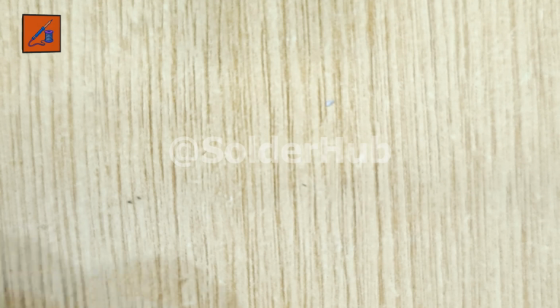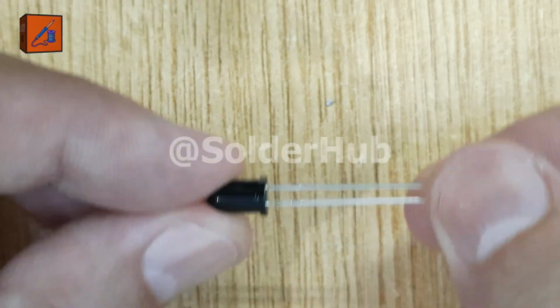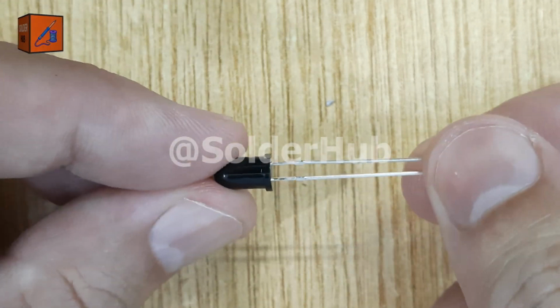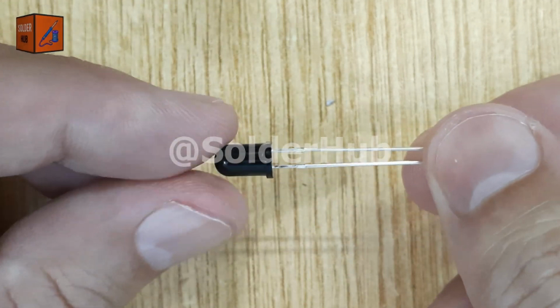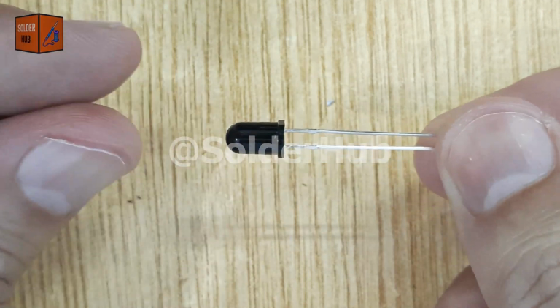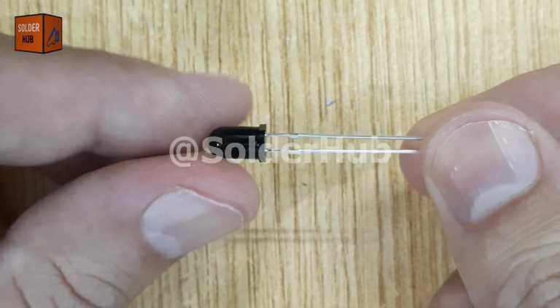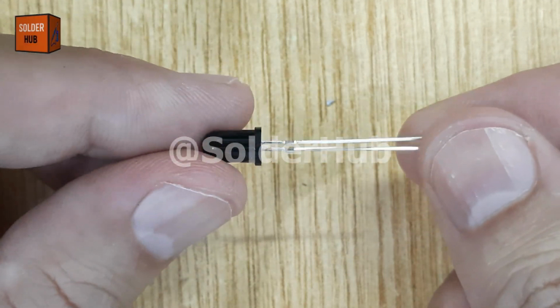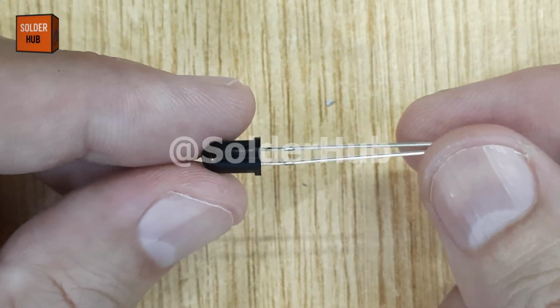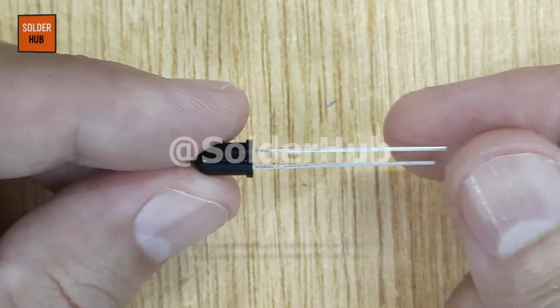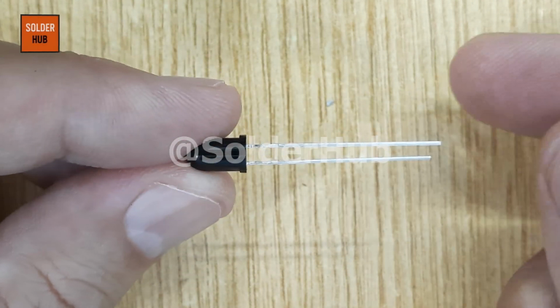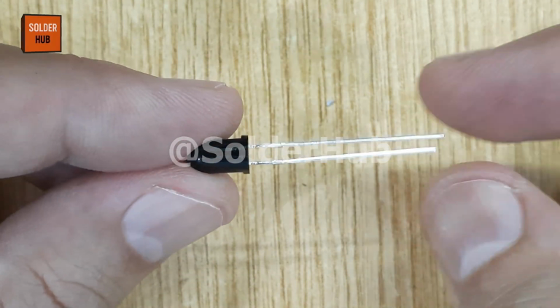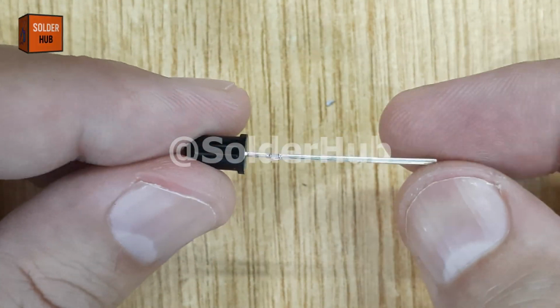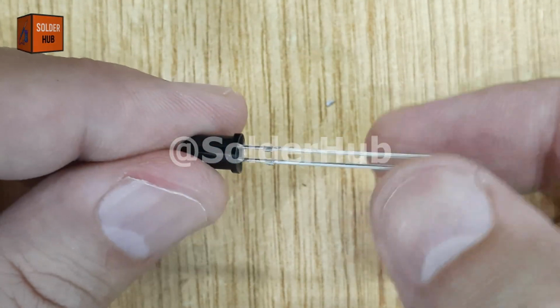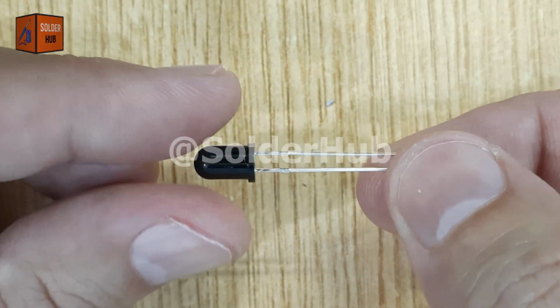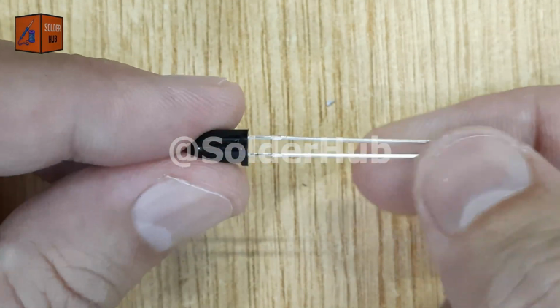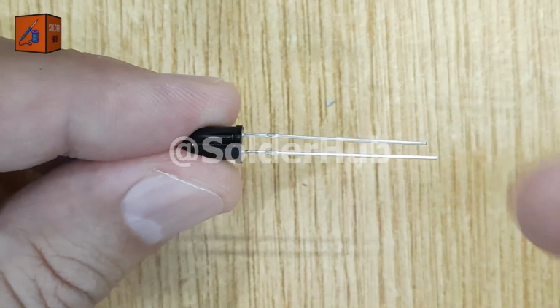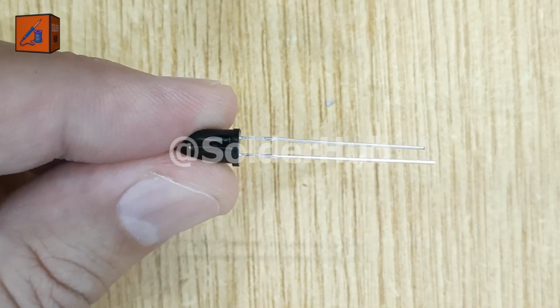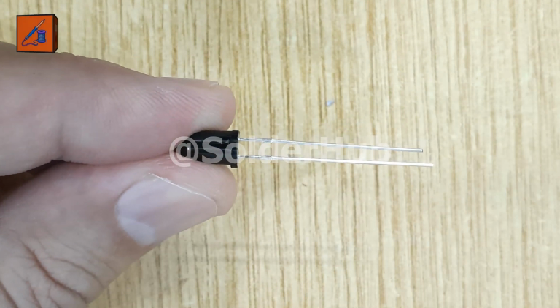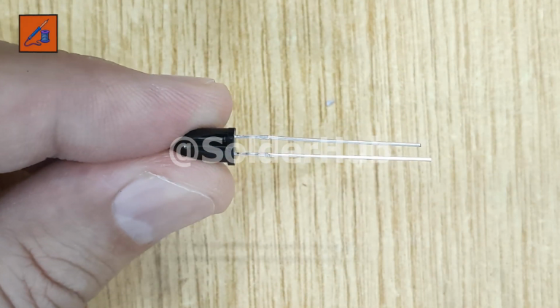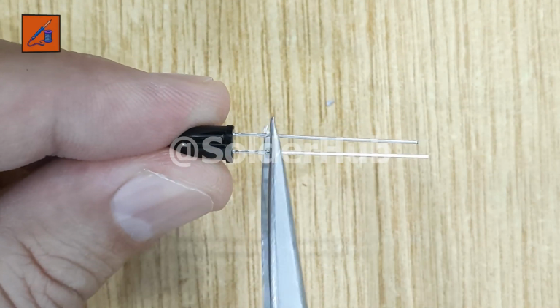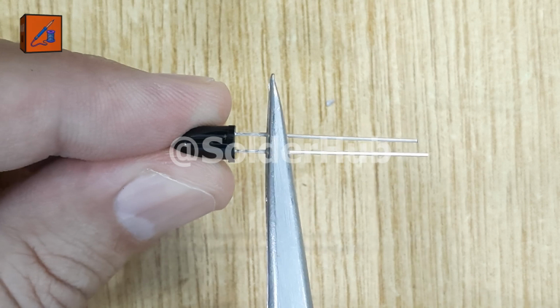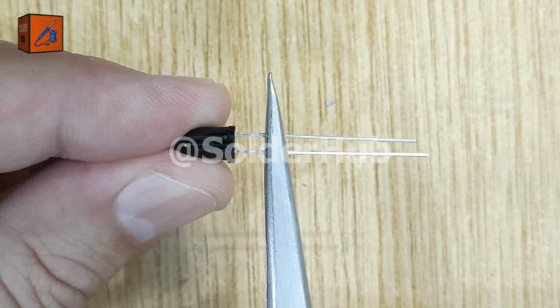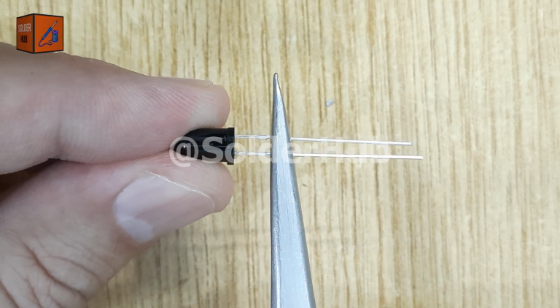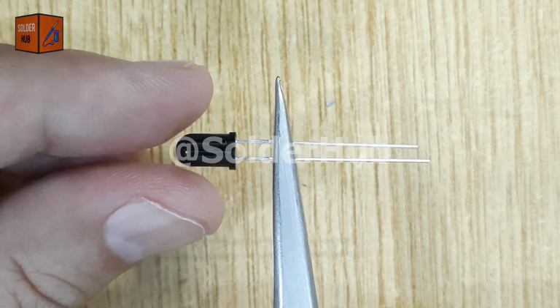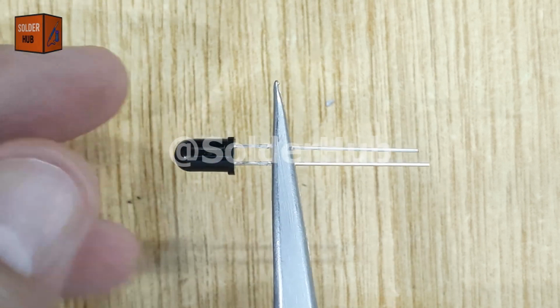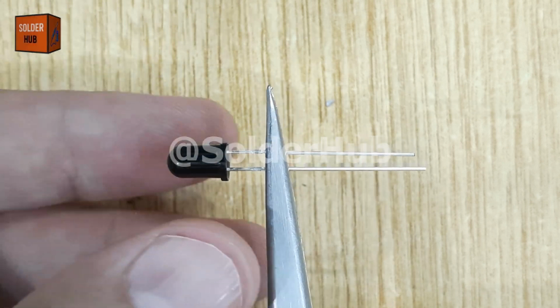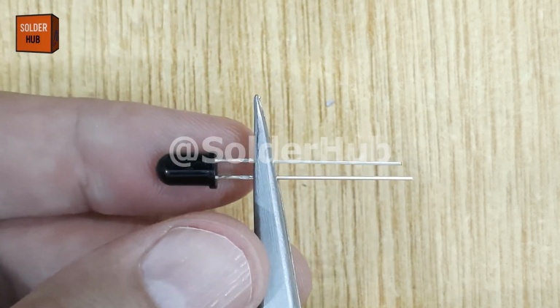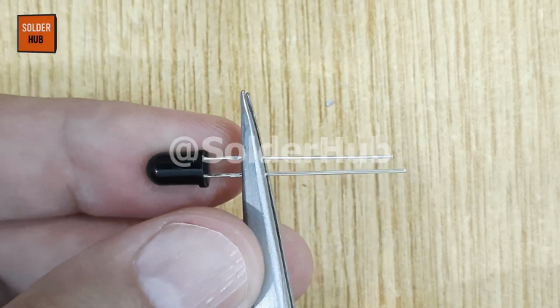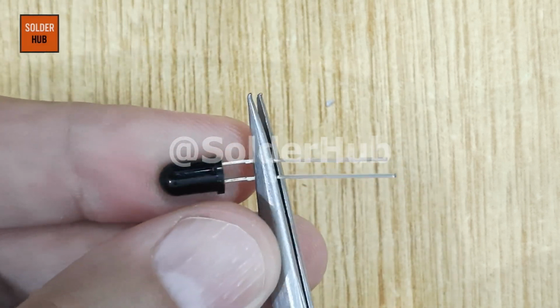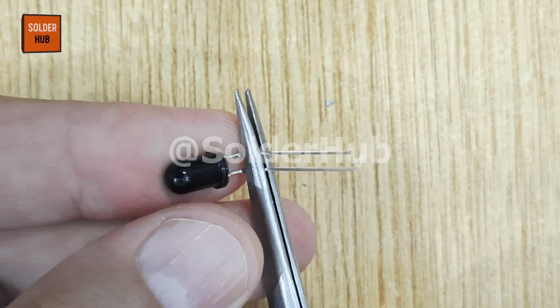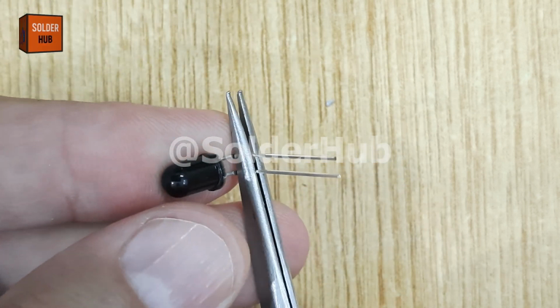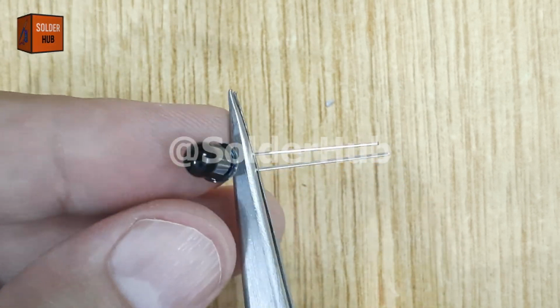Today, I'm going to show you how to build a simple yet powerful infrared security alarm circuit that can be used for multiple security applications. Let's begin step by step.